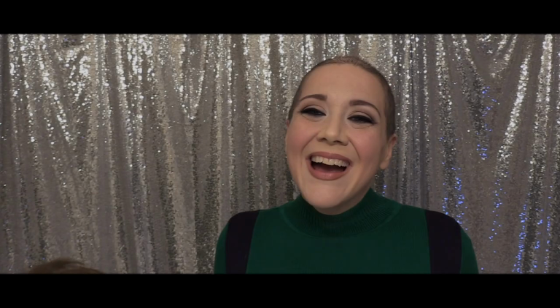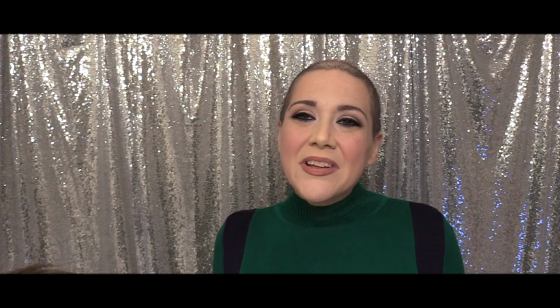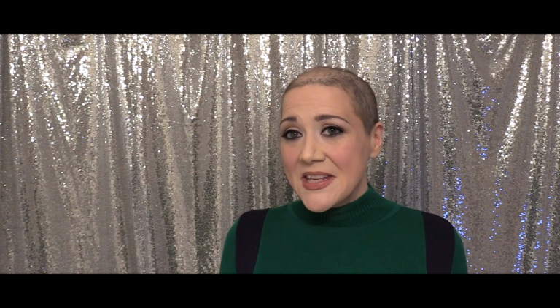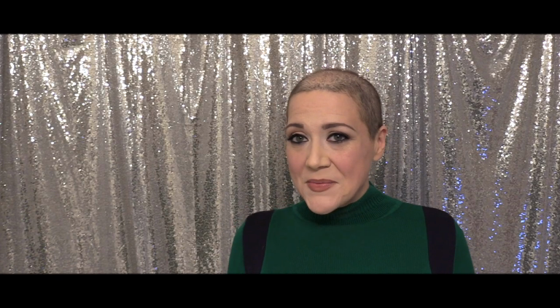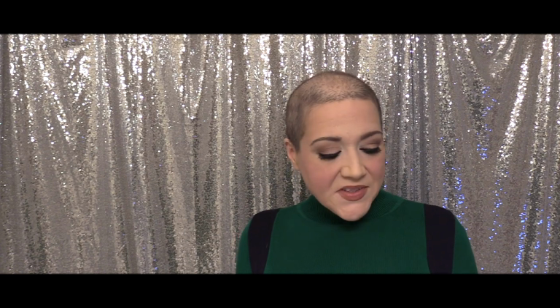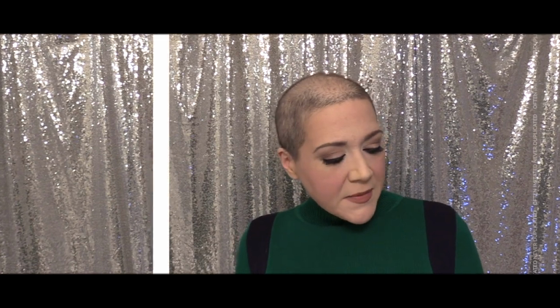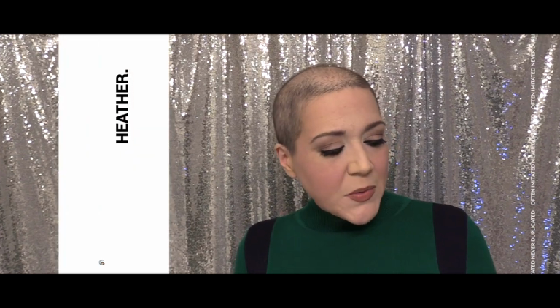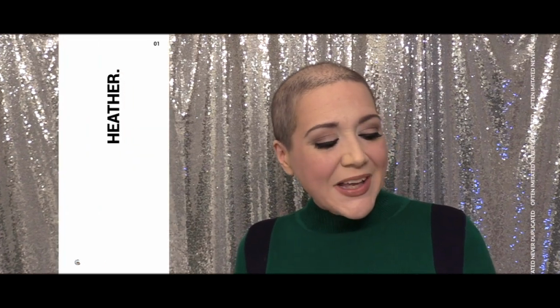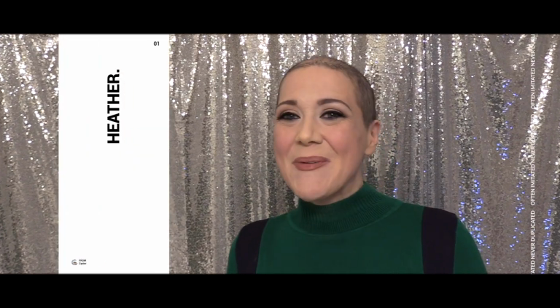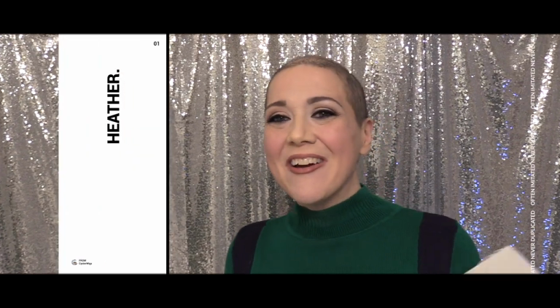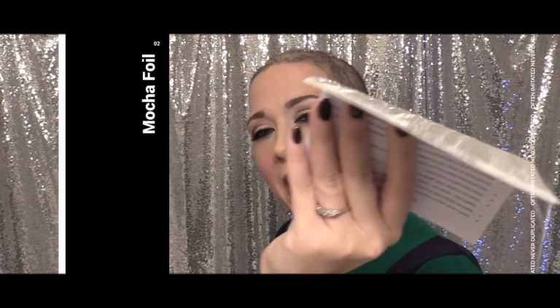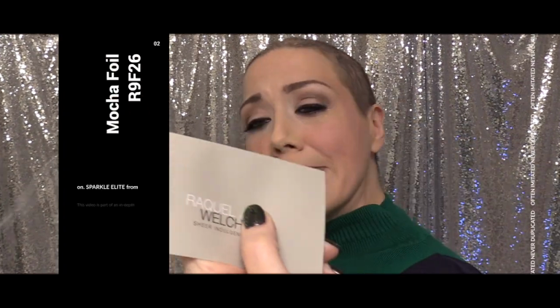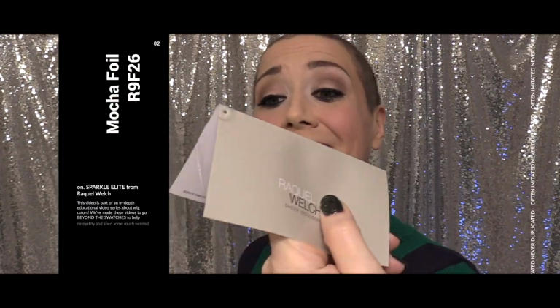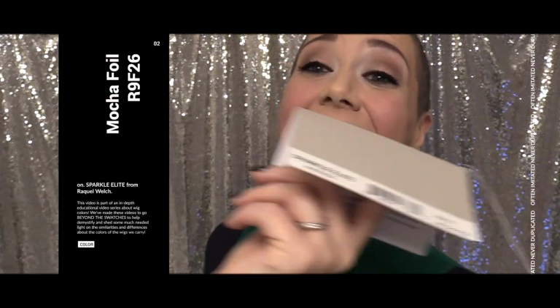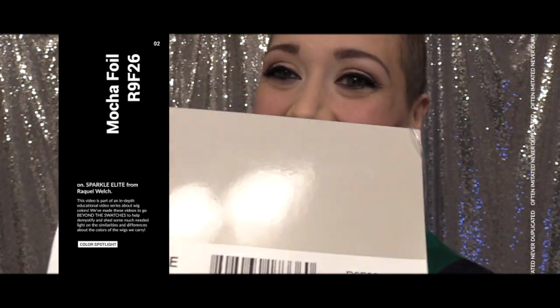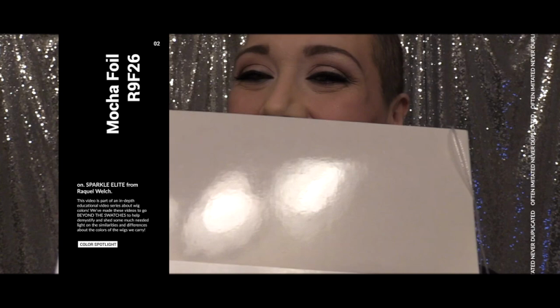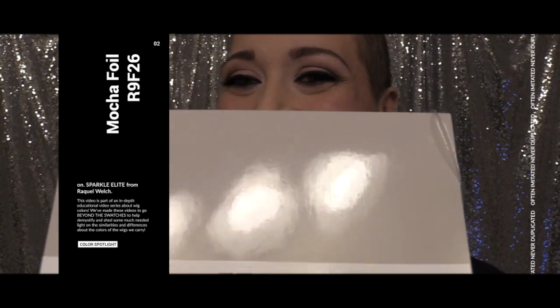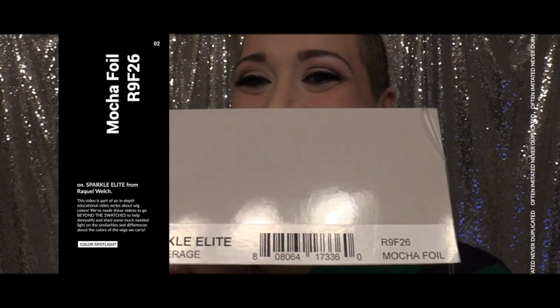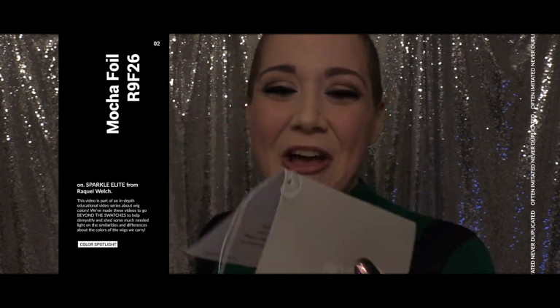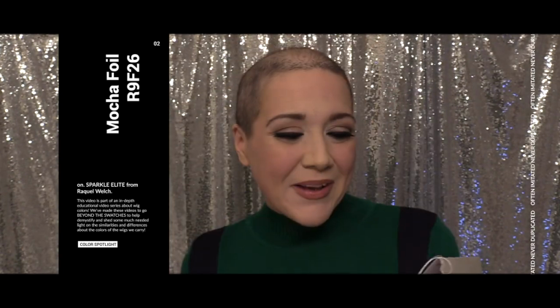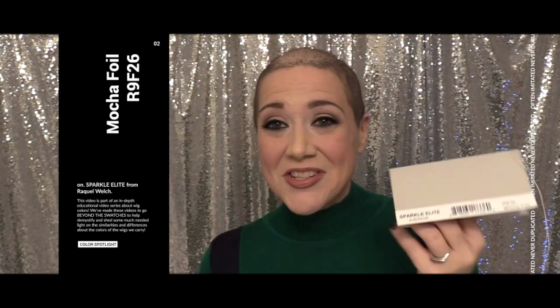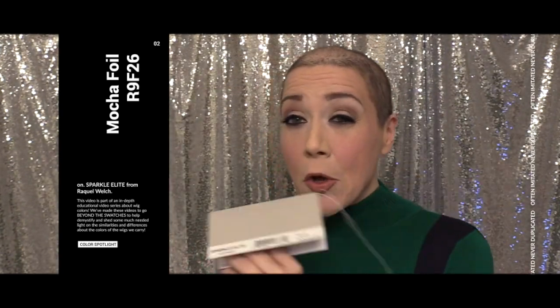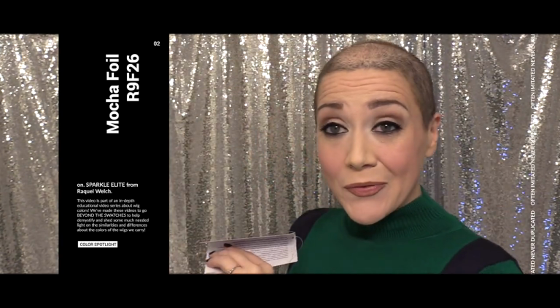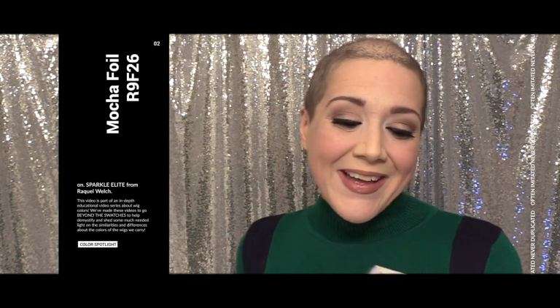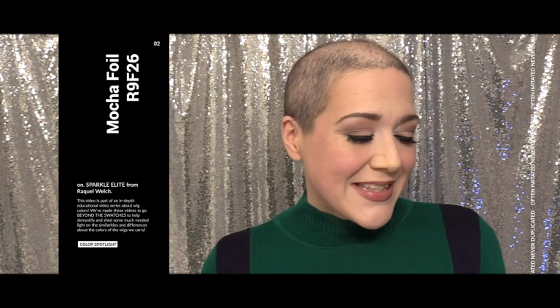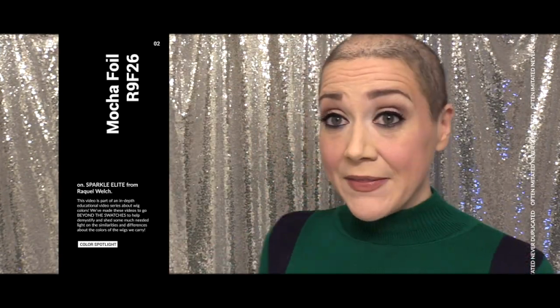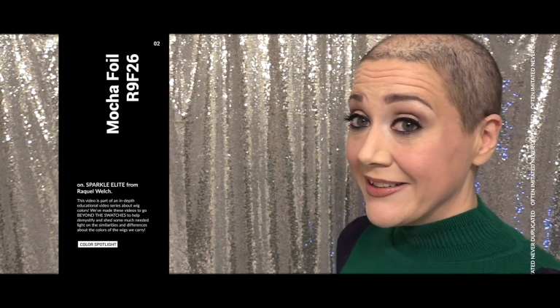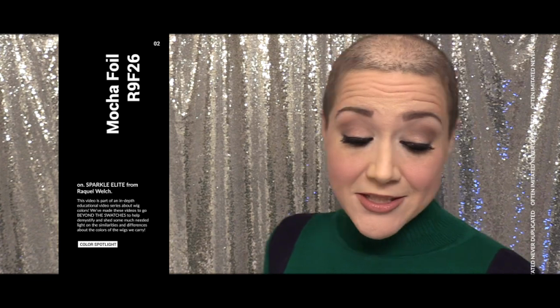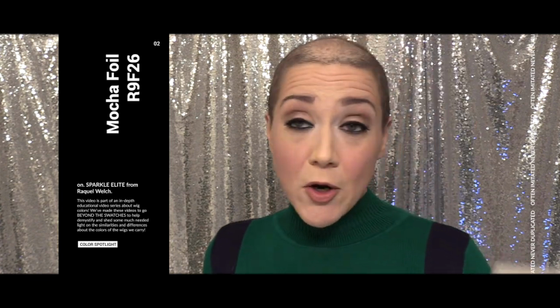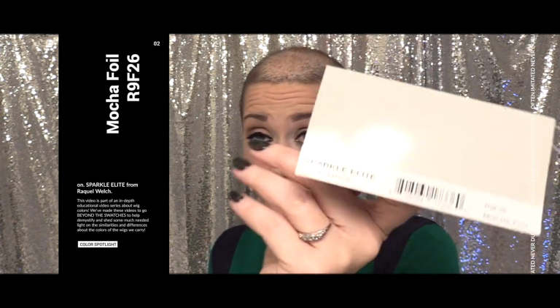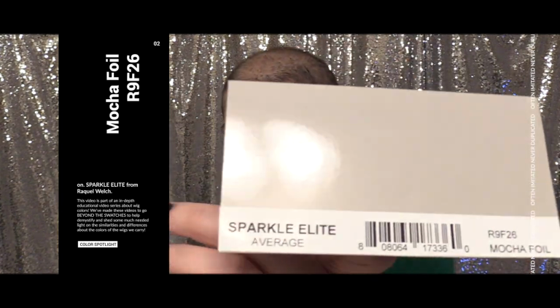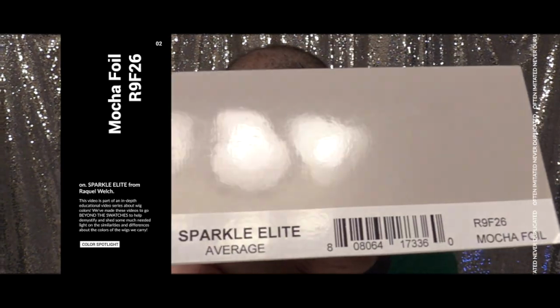Hi there wig lover! This is Heather from Cysterwigs.com and this is a short and sweet color spotlight of the R9 F26 by Raquel Welch, also called Mocha Foil, and this is on the Elite Sparkle, as in Sparkle Elite.